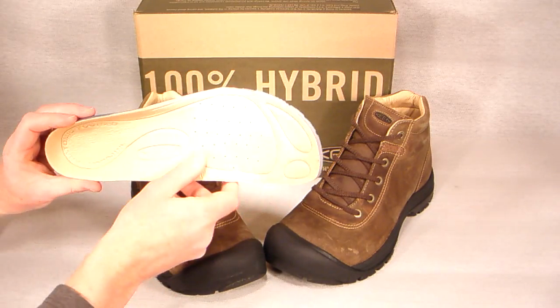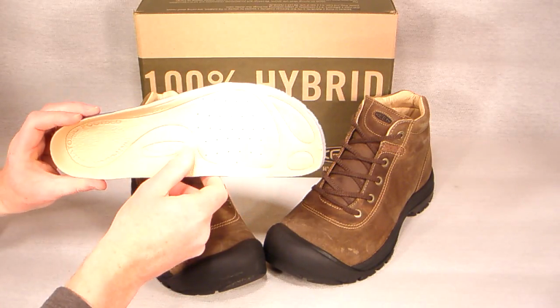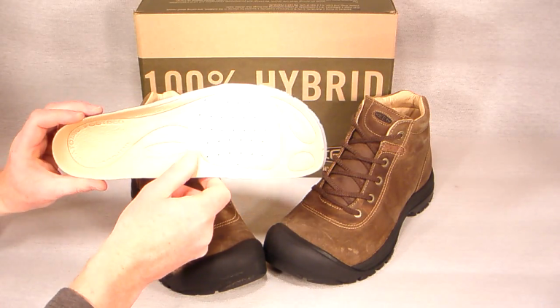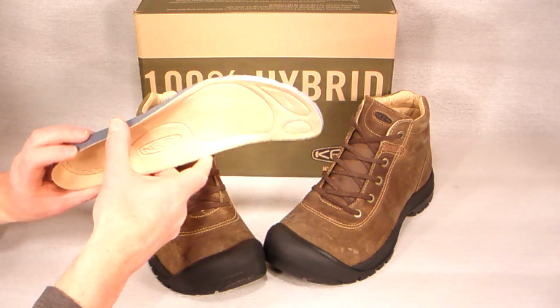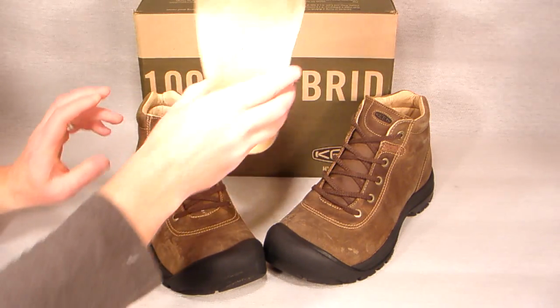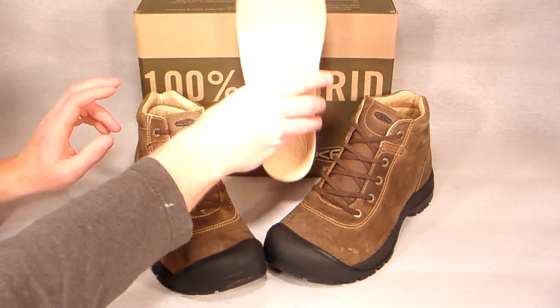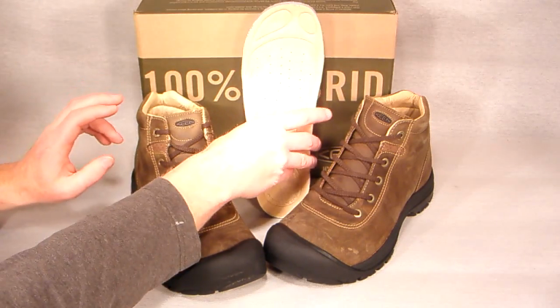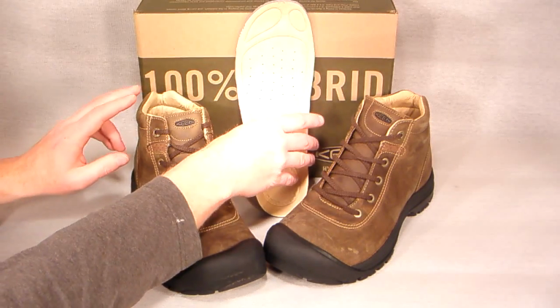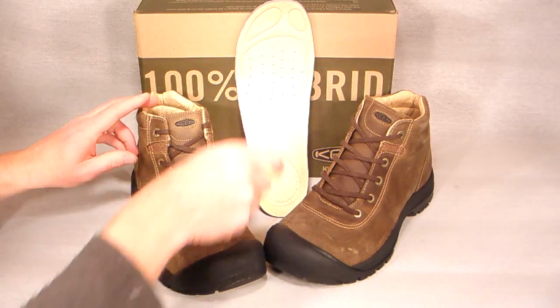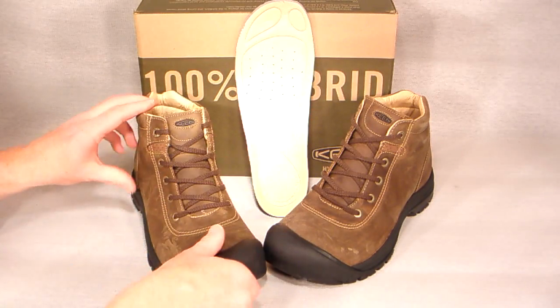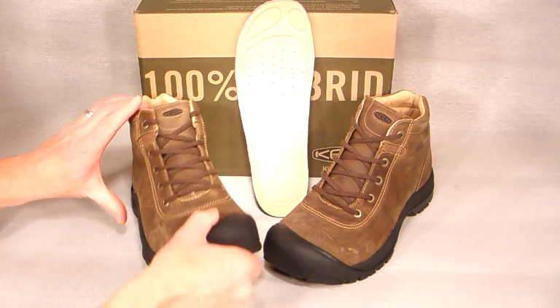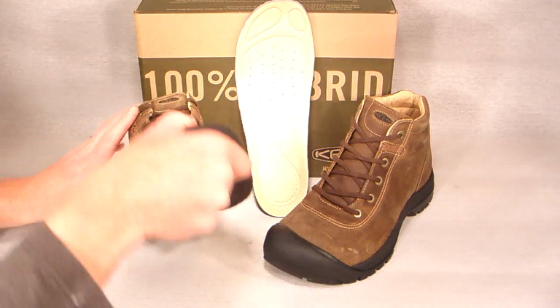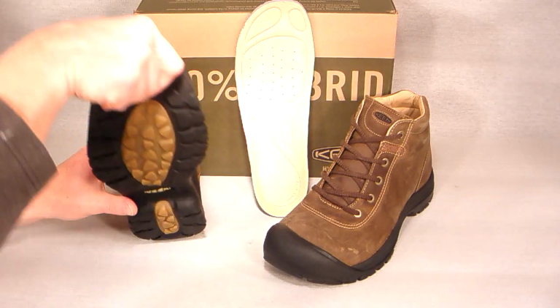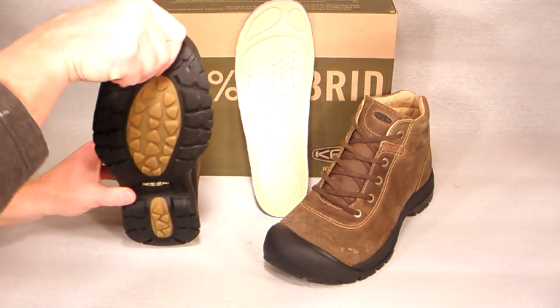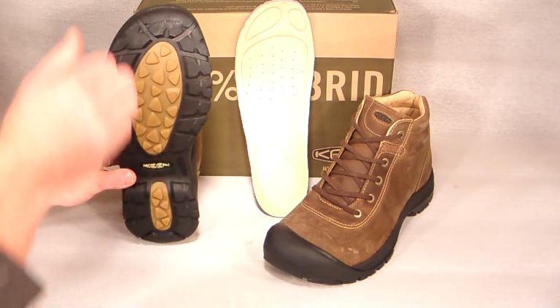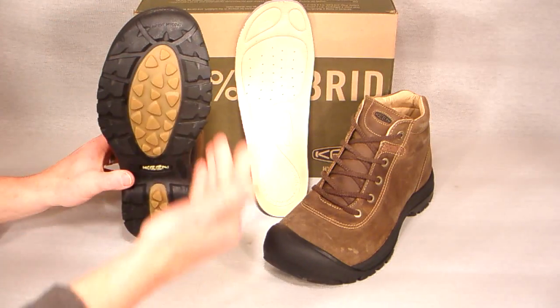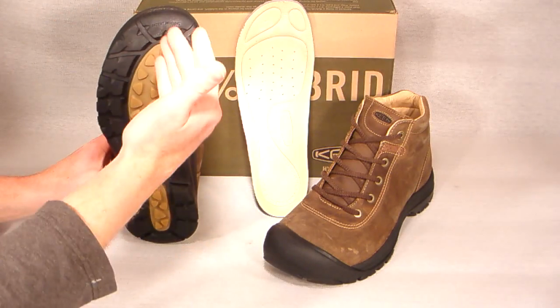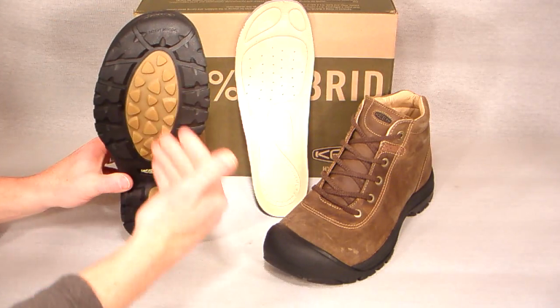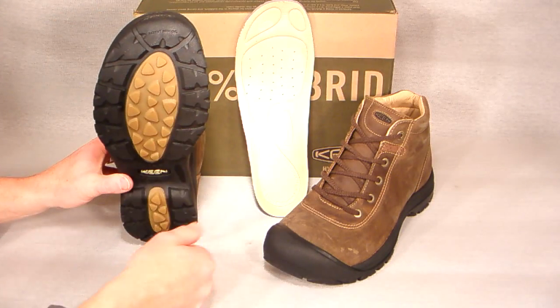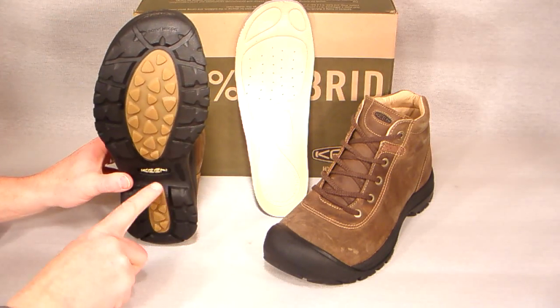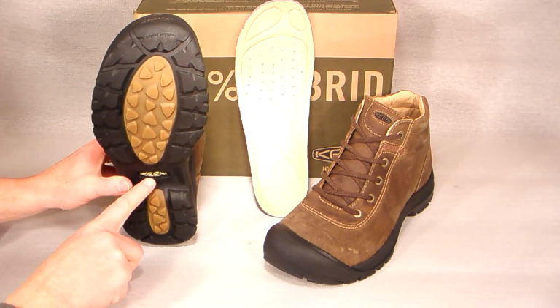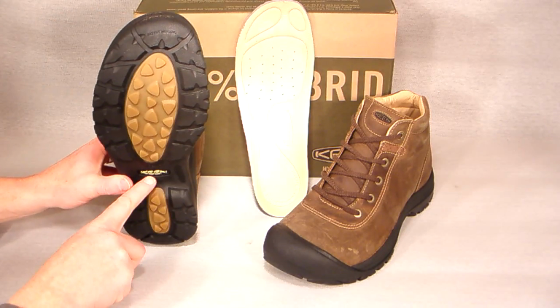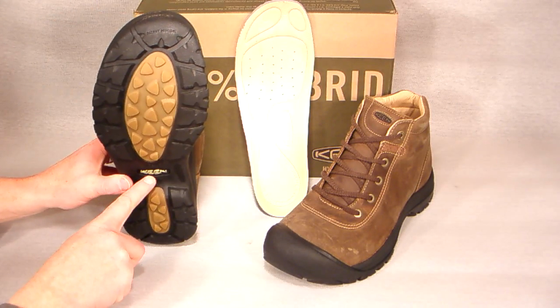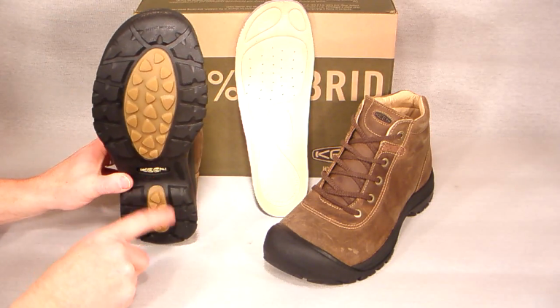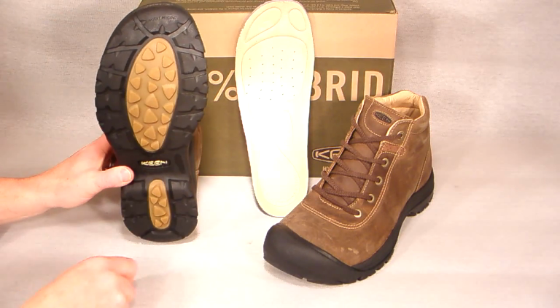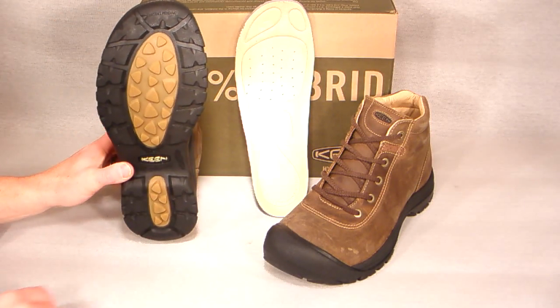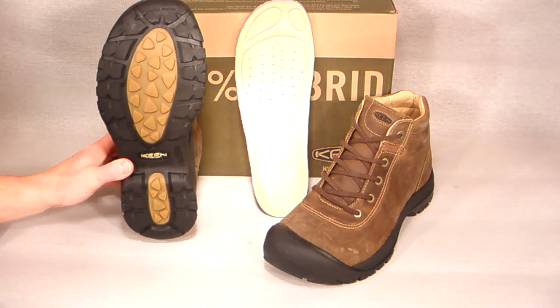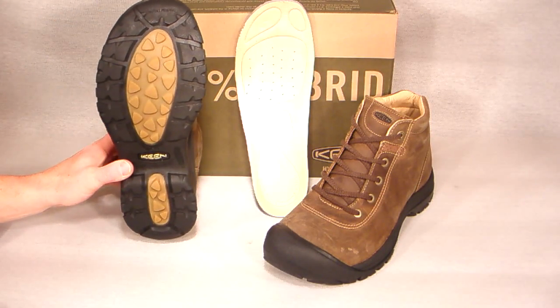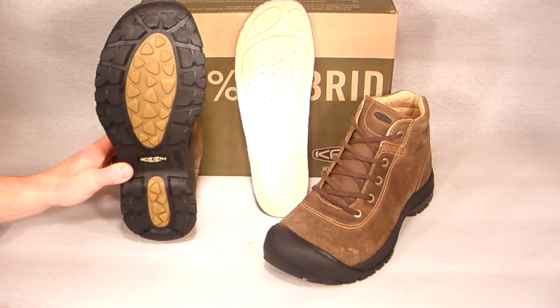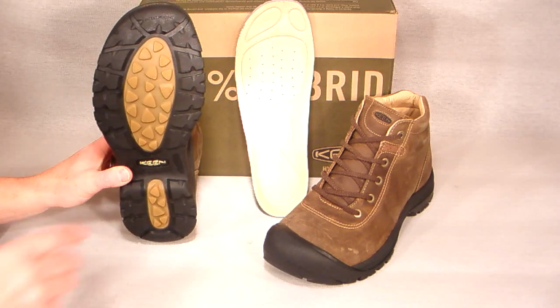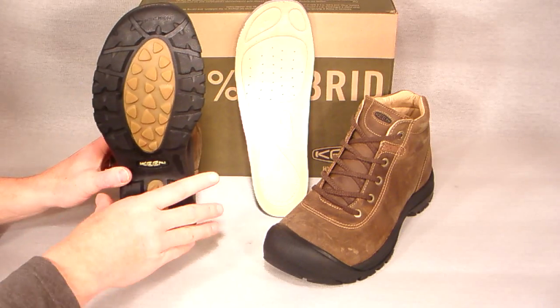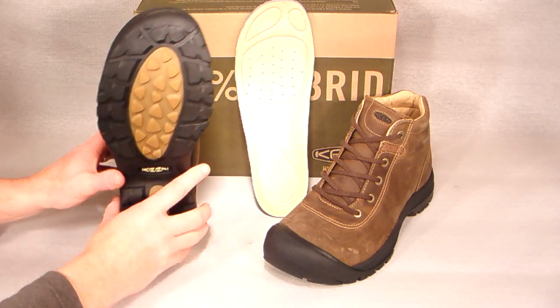The non-marking rubber outsole gives you the traction you need without leaving scuff marks on the floor. Hit the buy it now button to make the Brooklyn Mid from Keene part of your favorite shoe lineup.